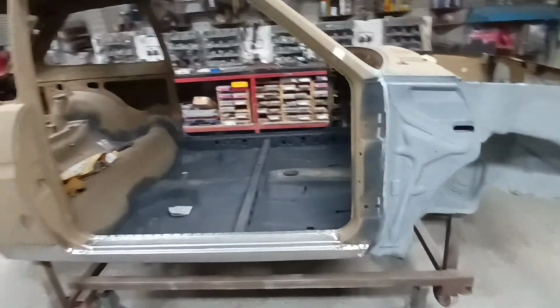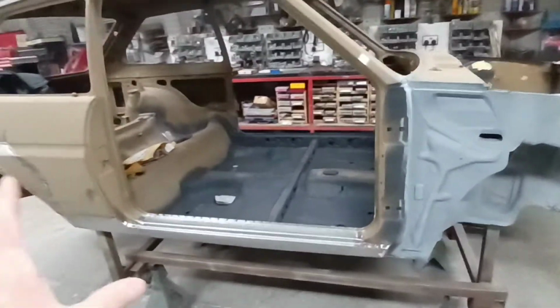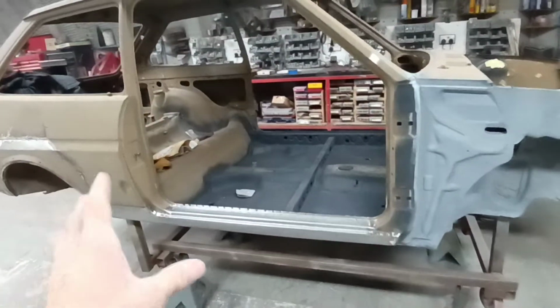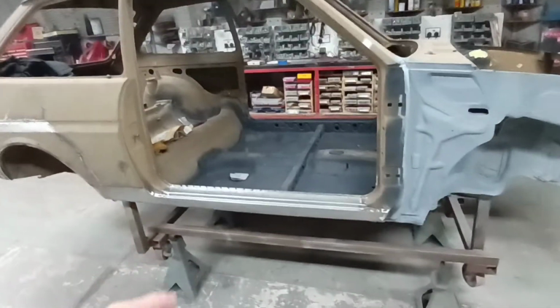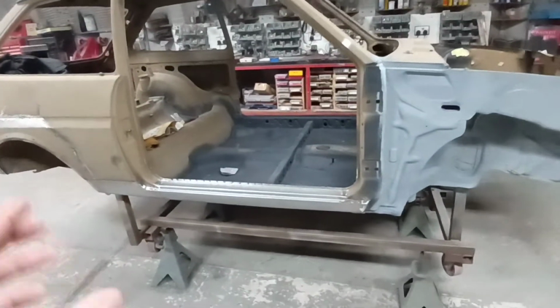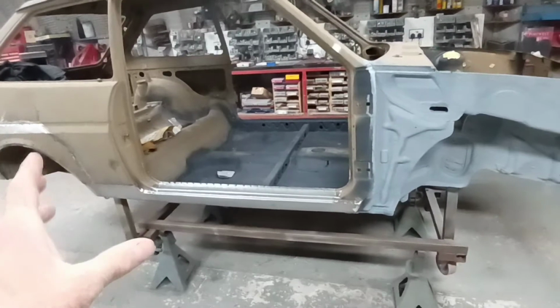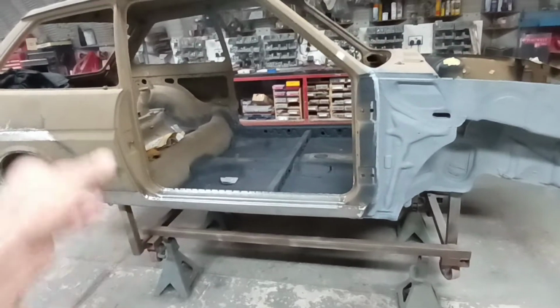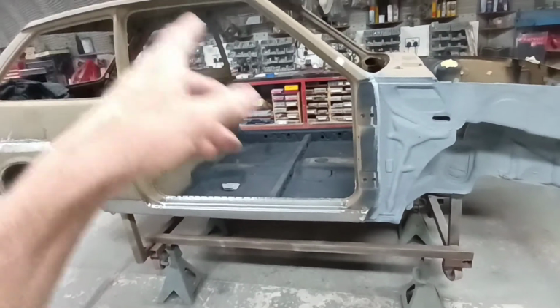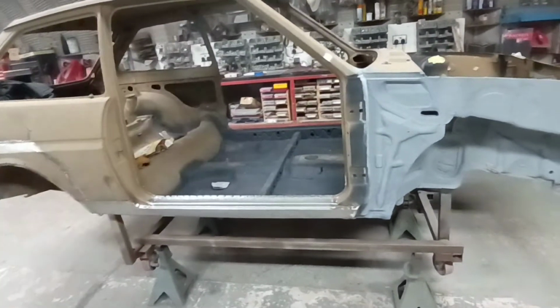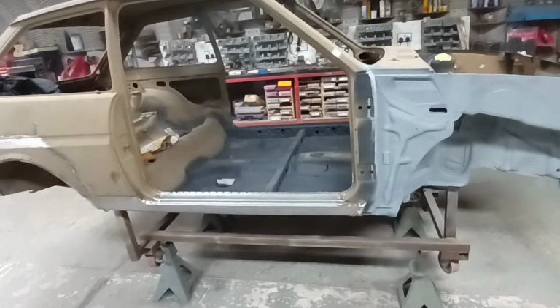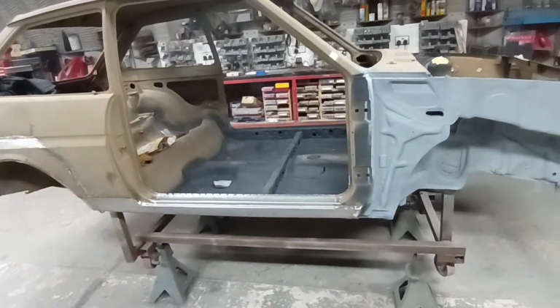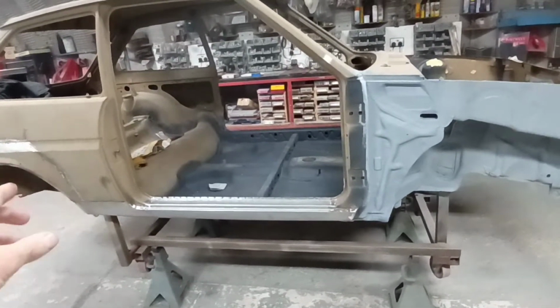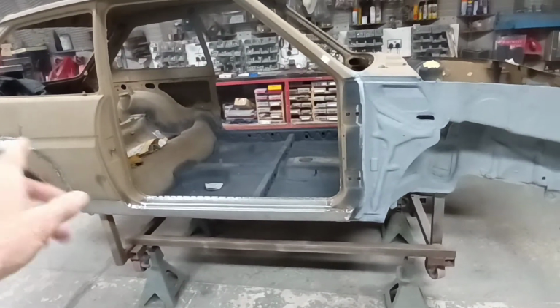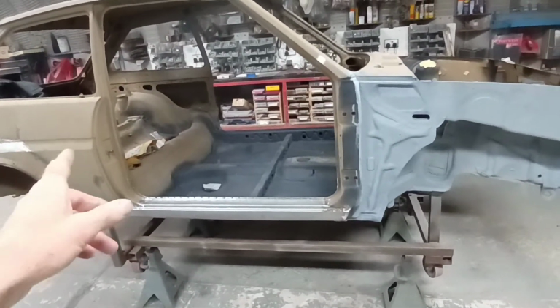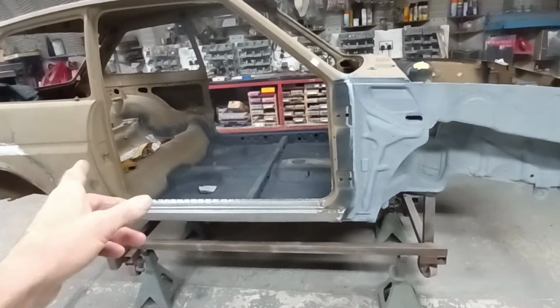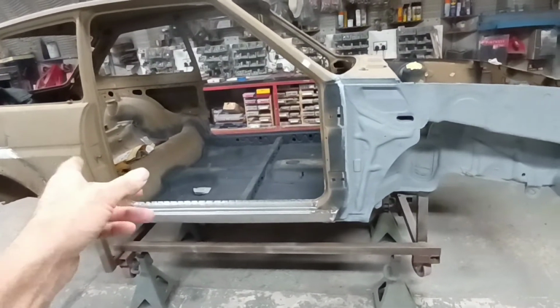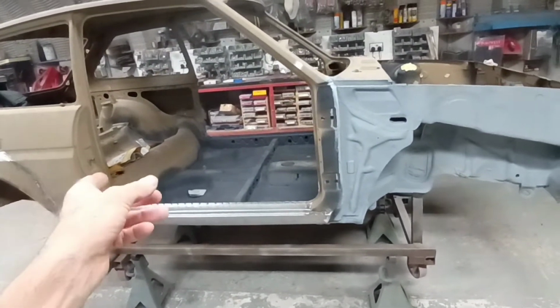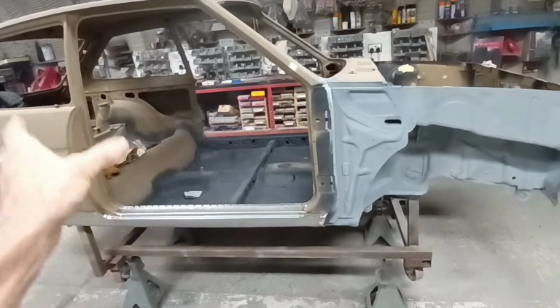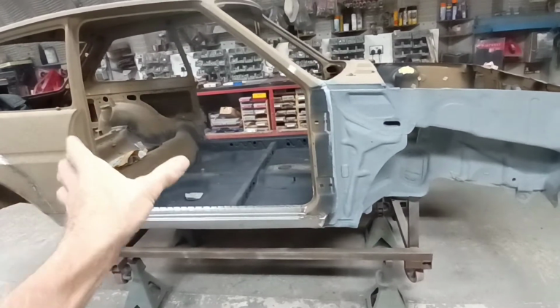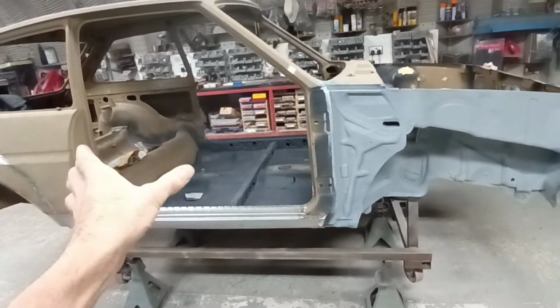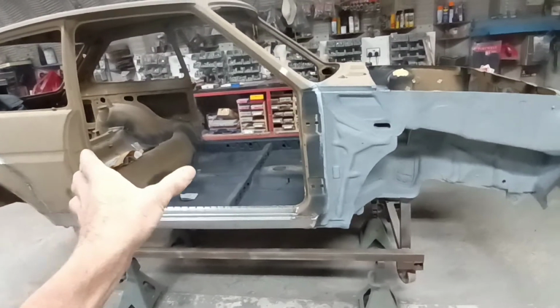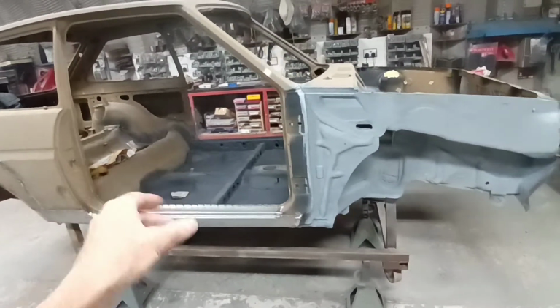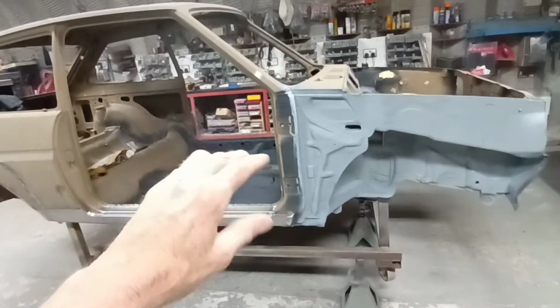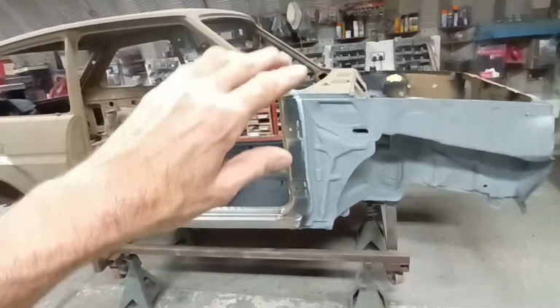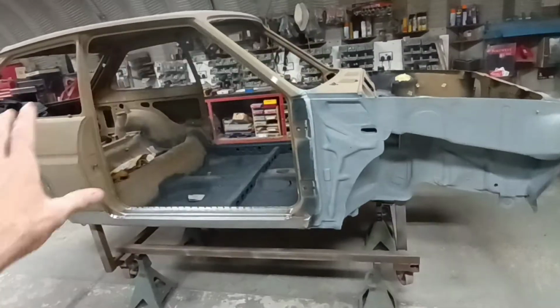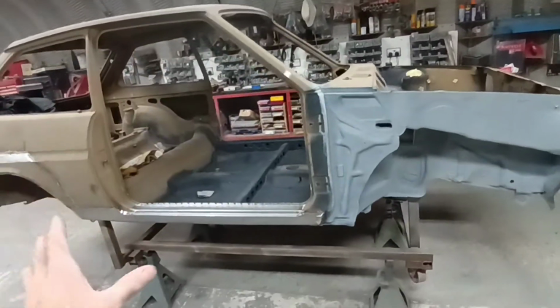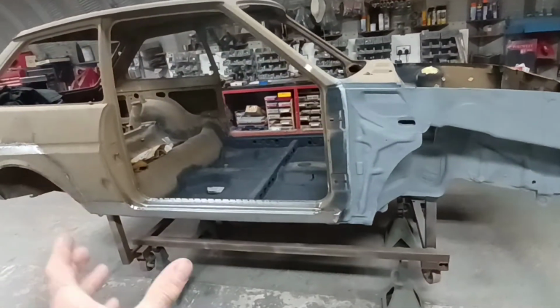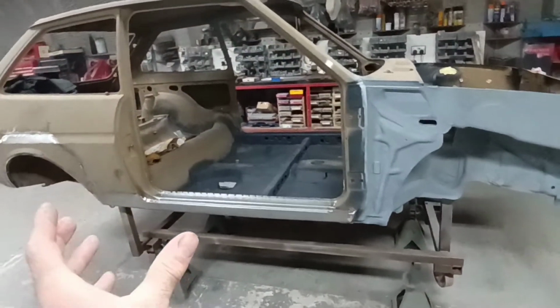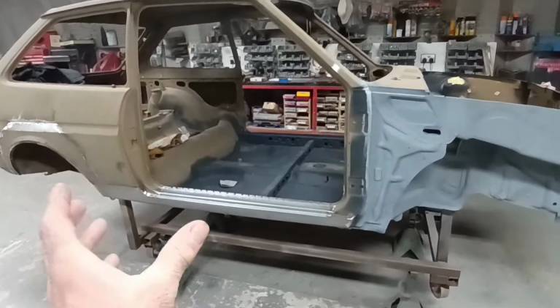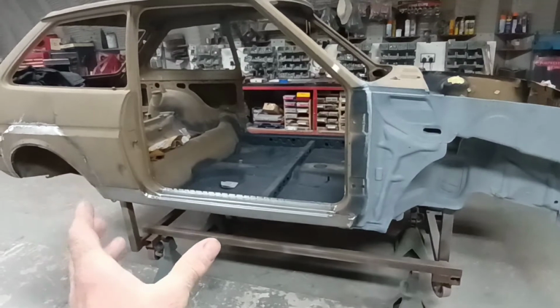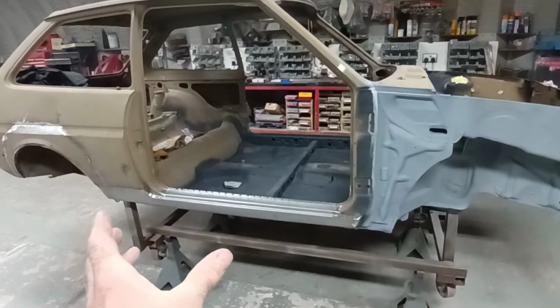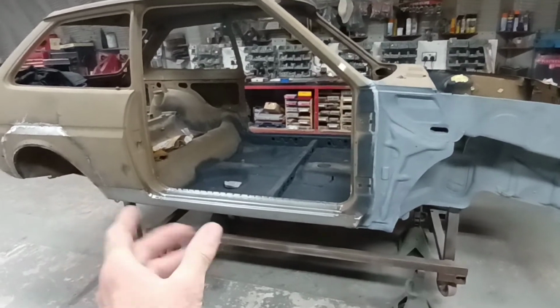So we've done that already and we're very pleased with the fitment of the doors. Next week we'll fit the doors once again, make sure we're absolutely spot on and really happy with the way they fit.